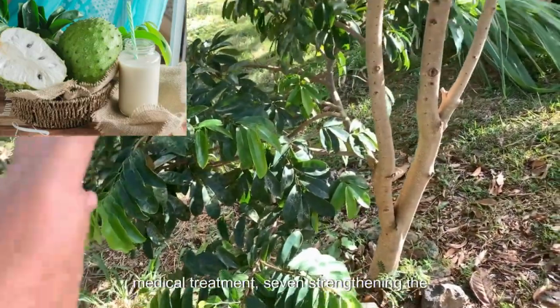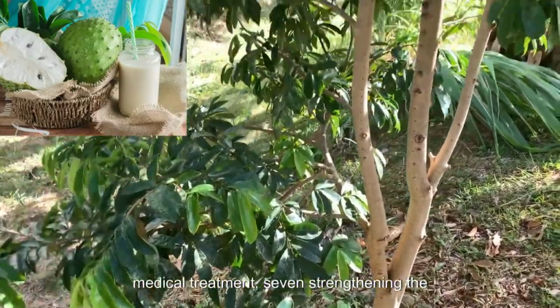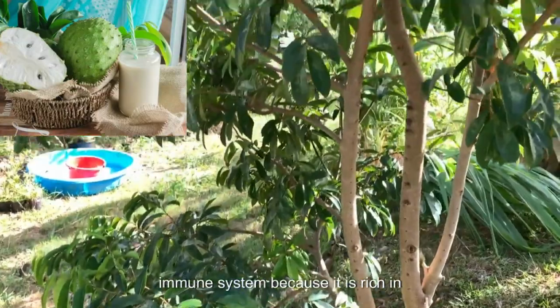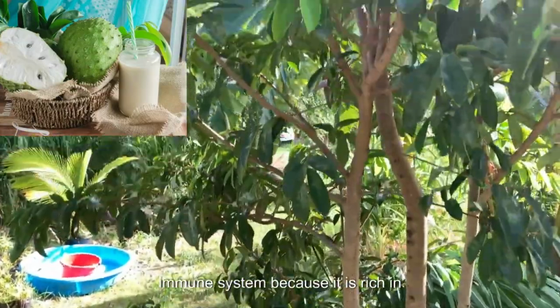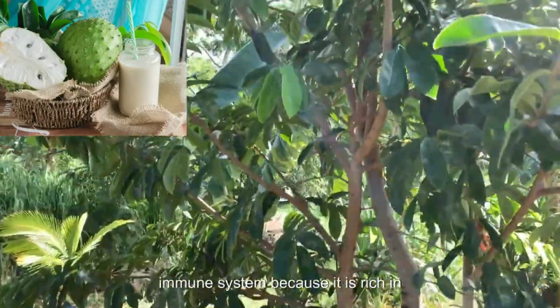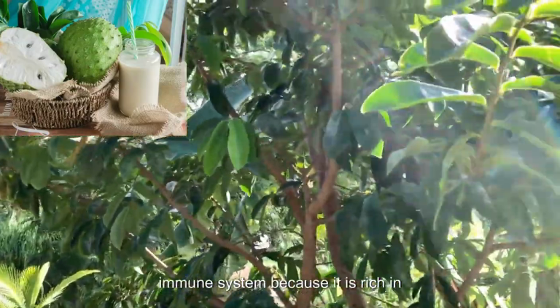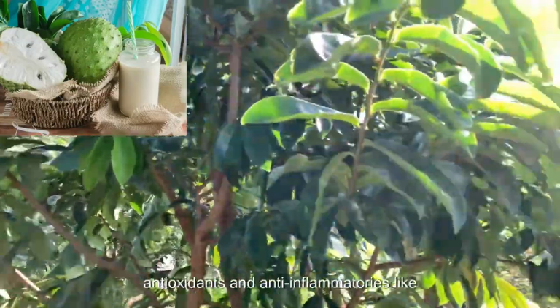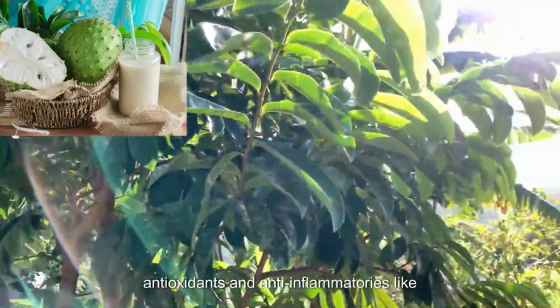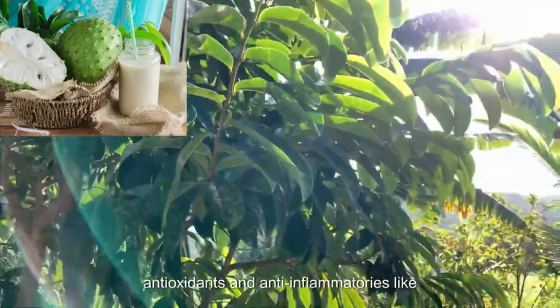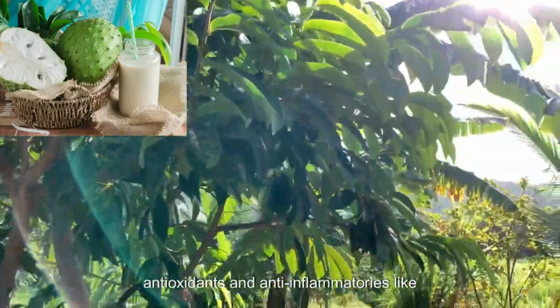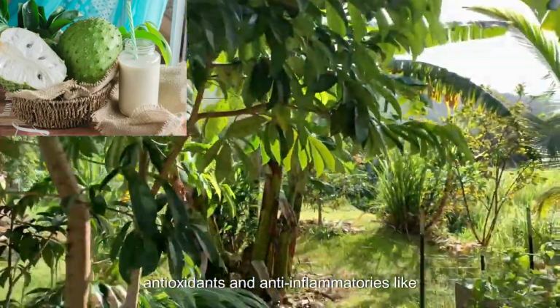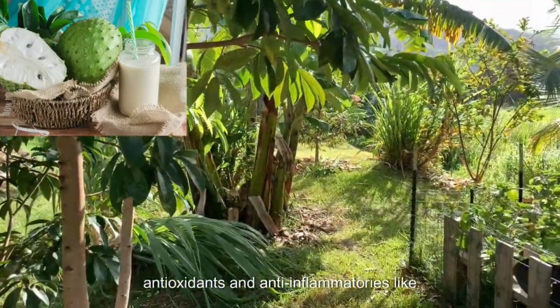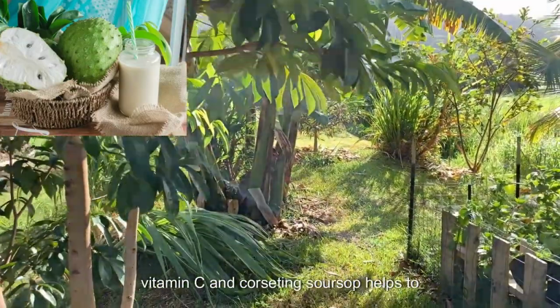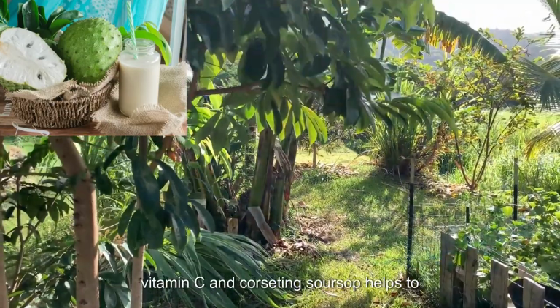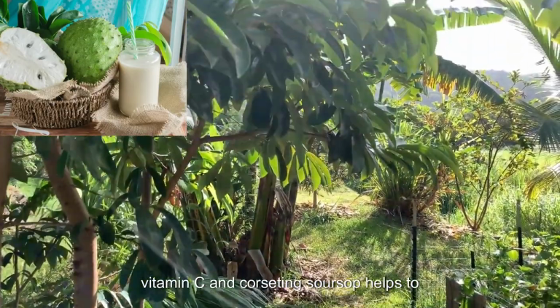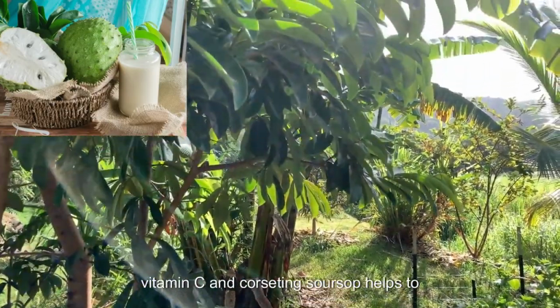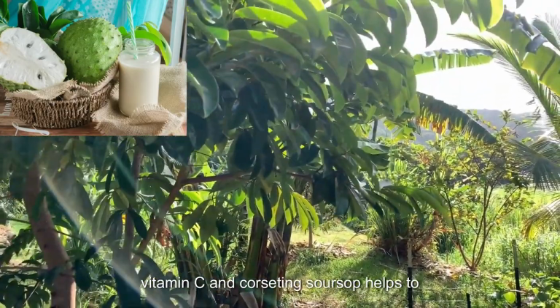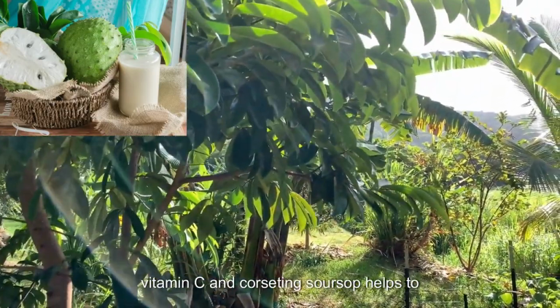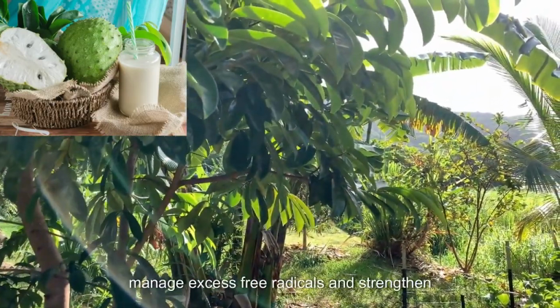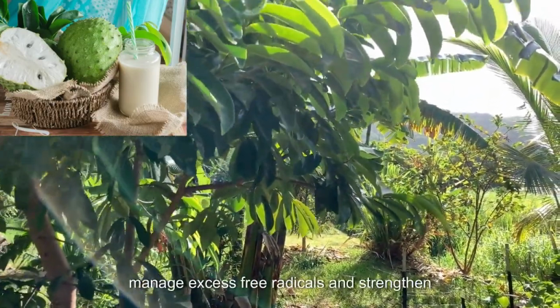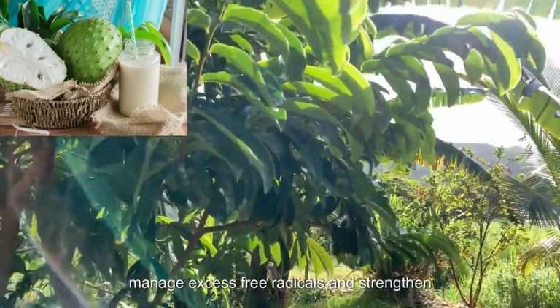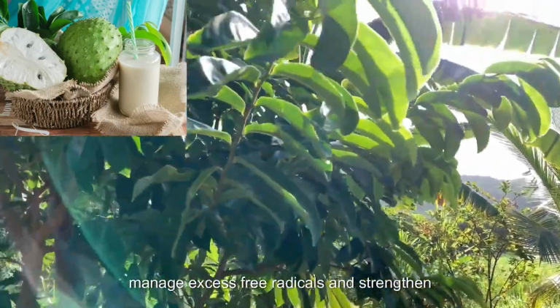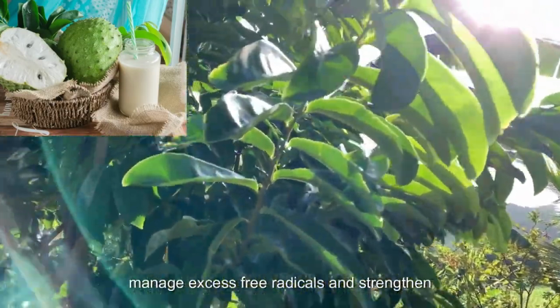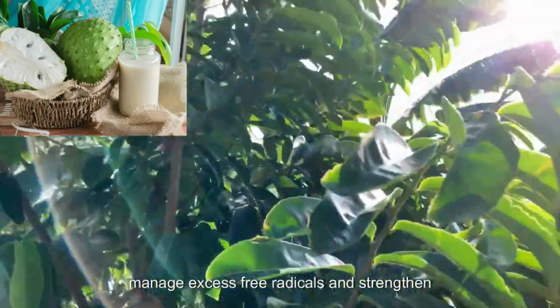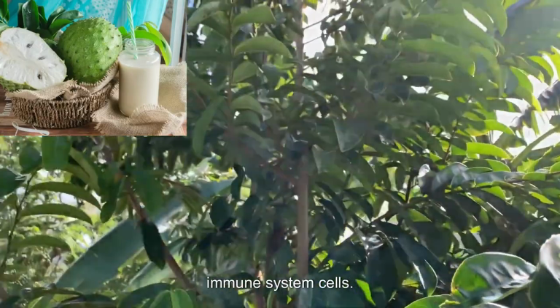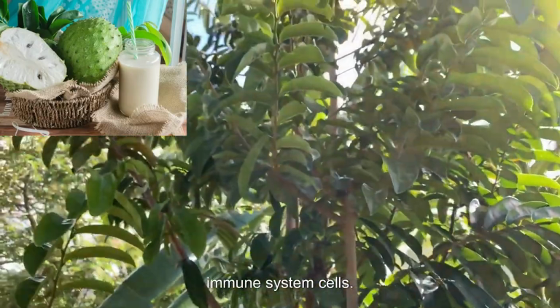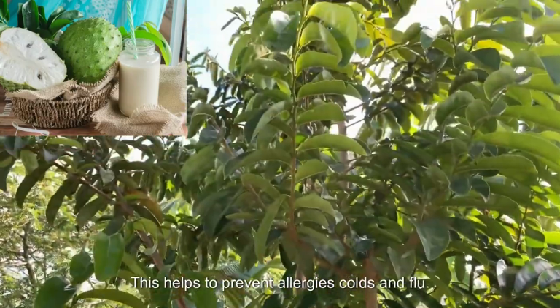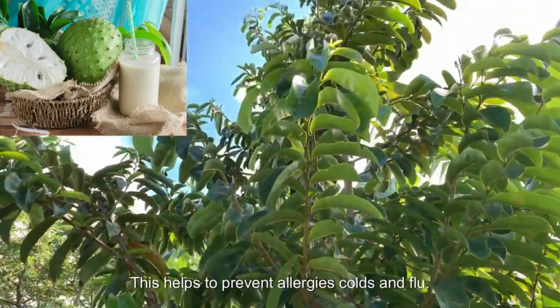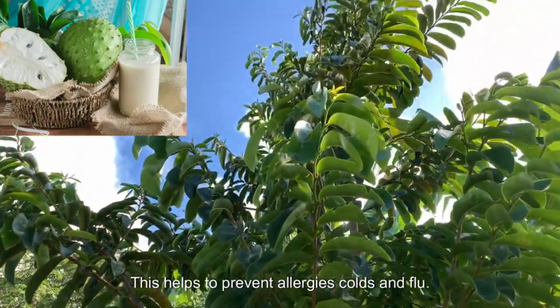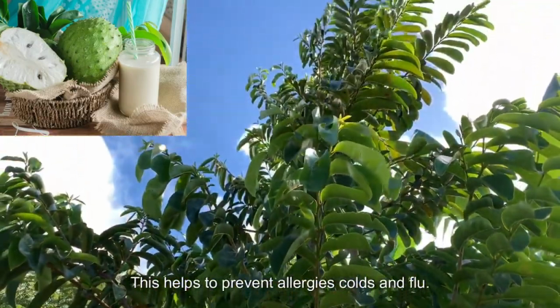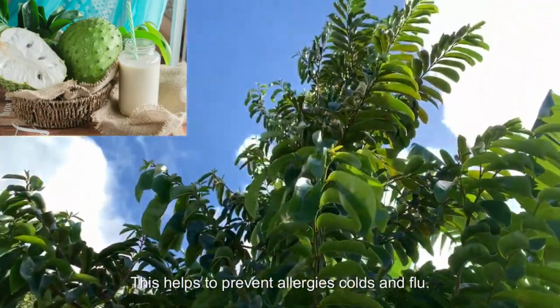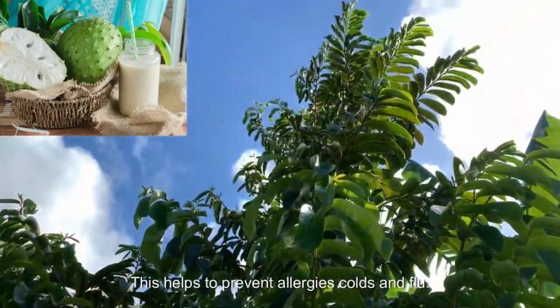7. Strengthening the Immune System: Because it is rich in antioxidants and anti-inflammatories like vitamin C and quercetin, soursop helps to manage excess free radicals and strengthen immune system cells. This helps to prevent allergies, colds, and flu.